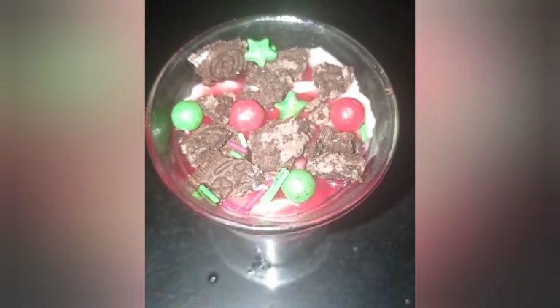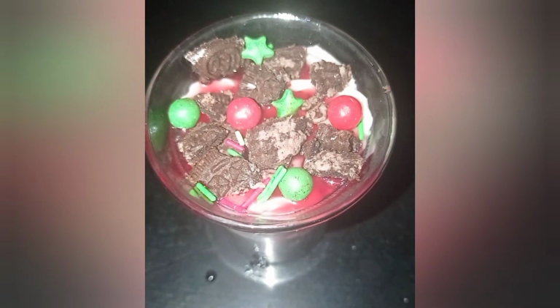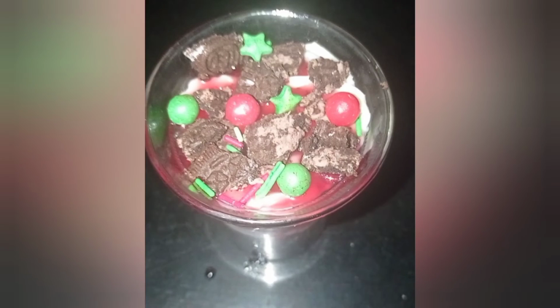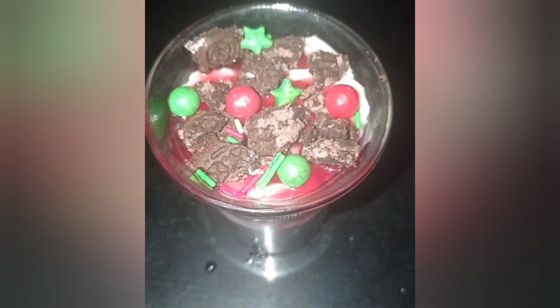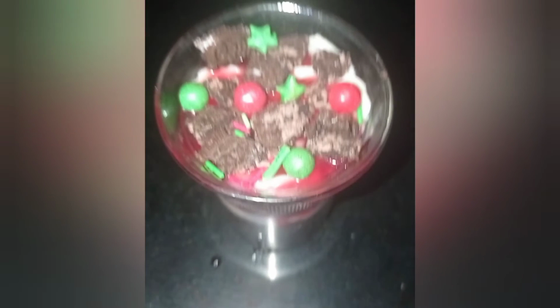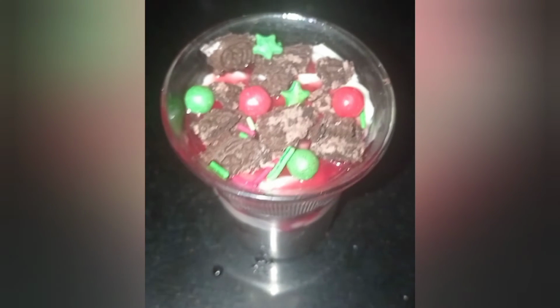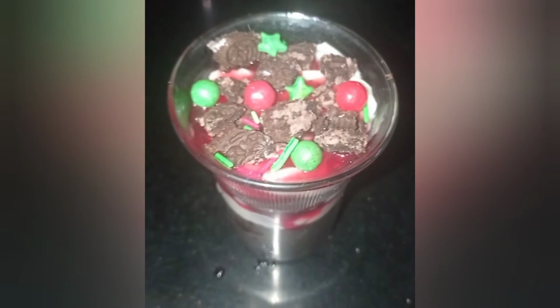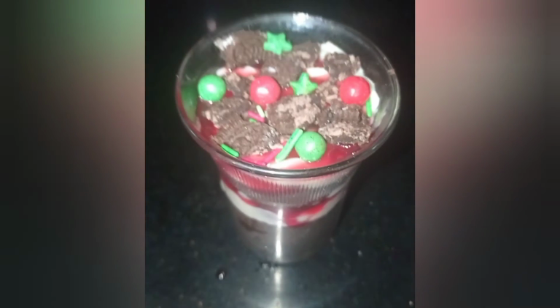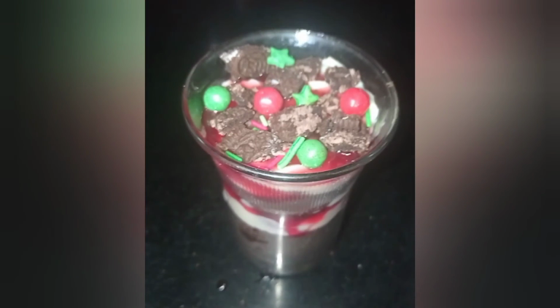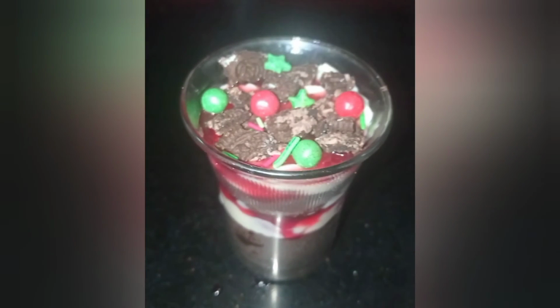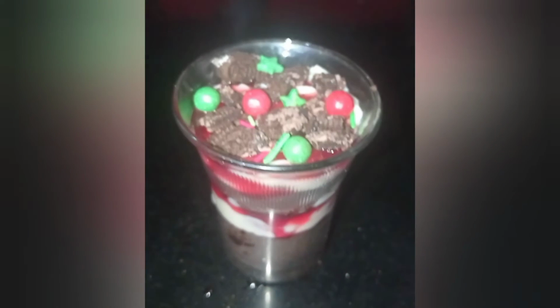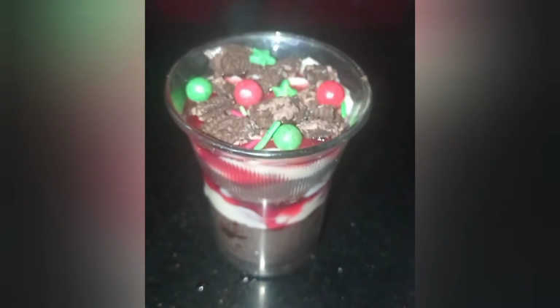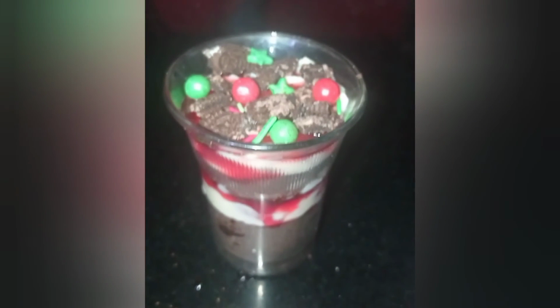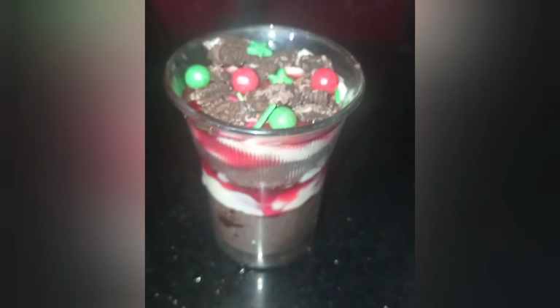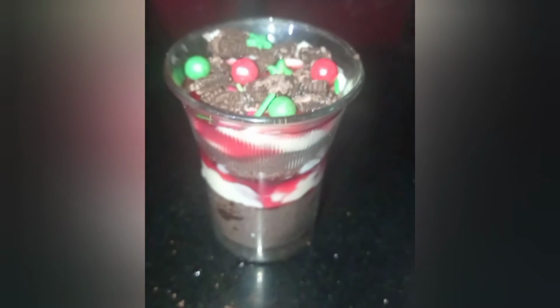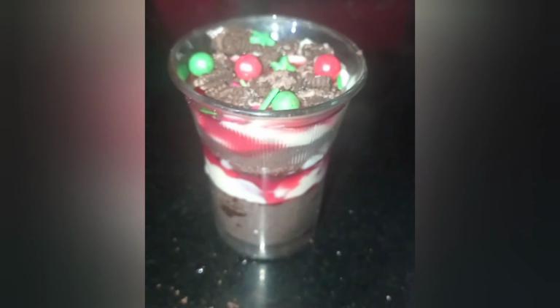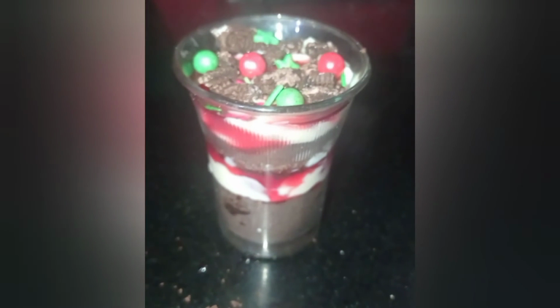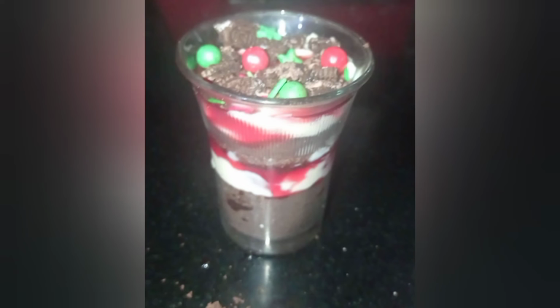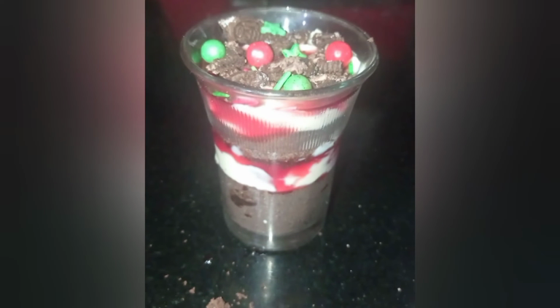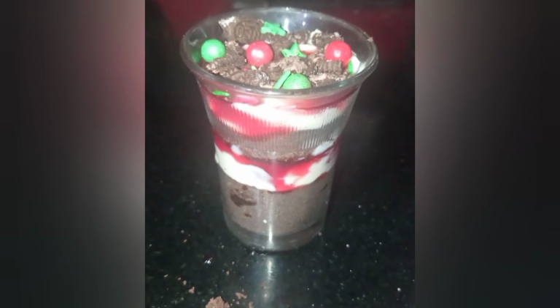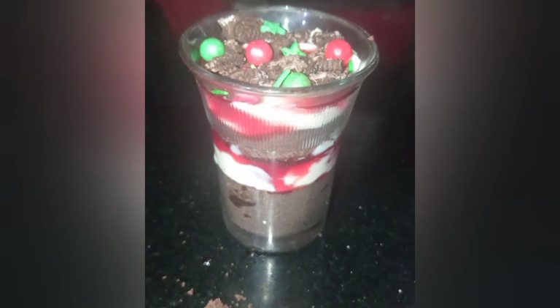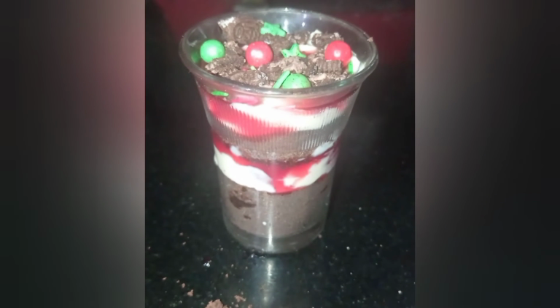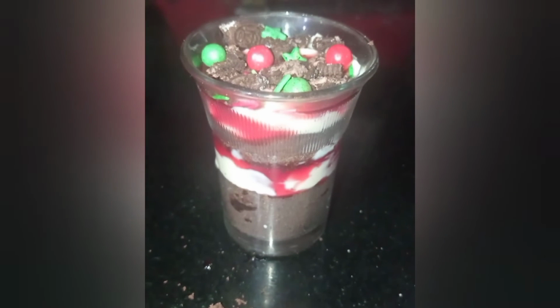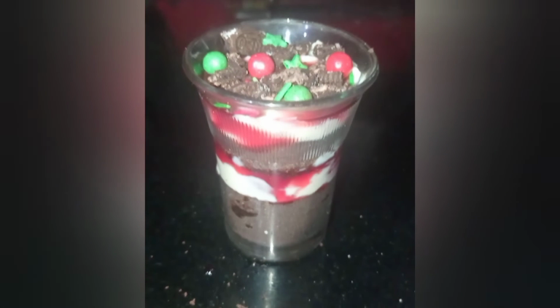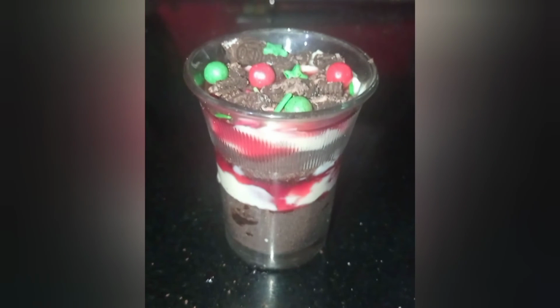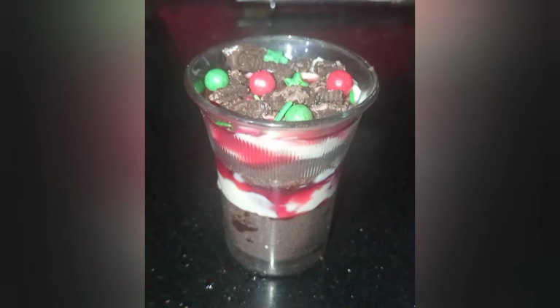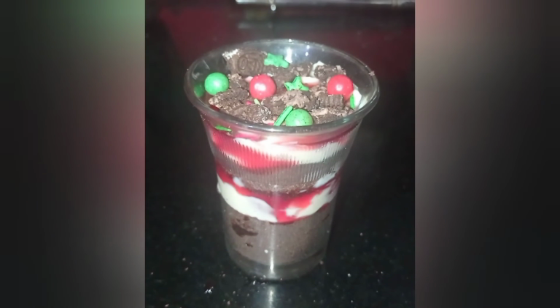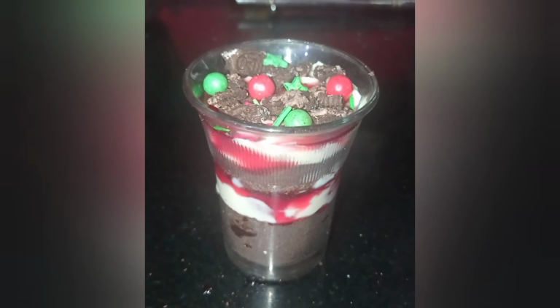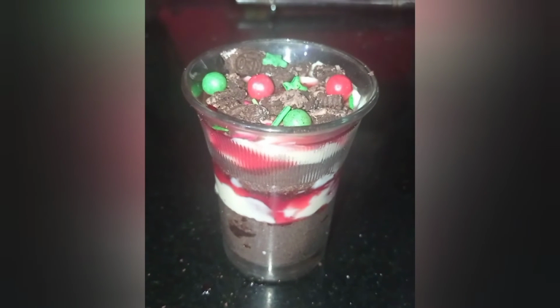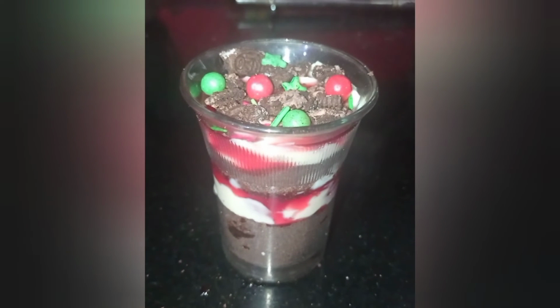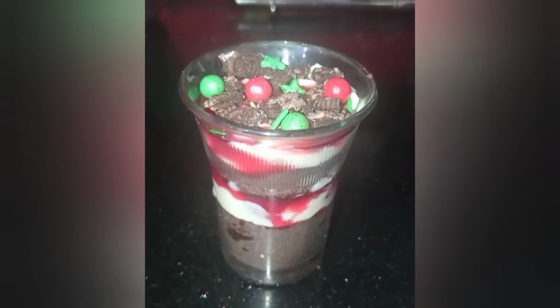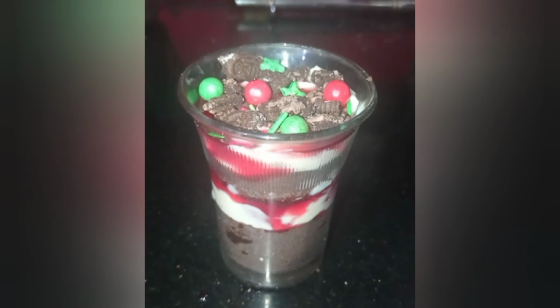And our extremely delicious dessert is ready. It is very easy to make and looks and tastes like a restaurant style dessert.